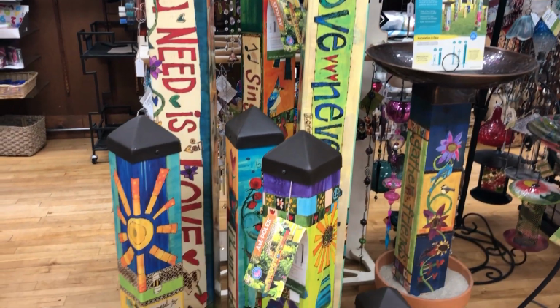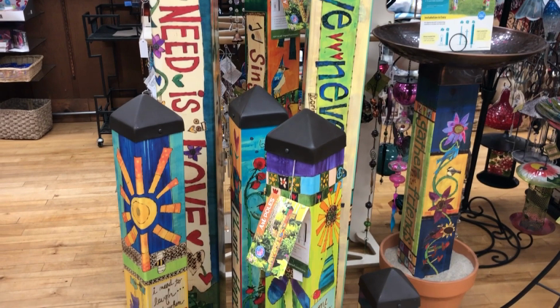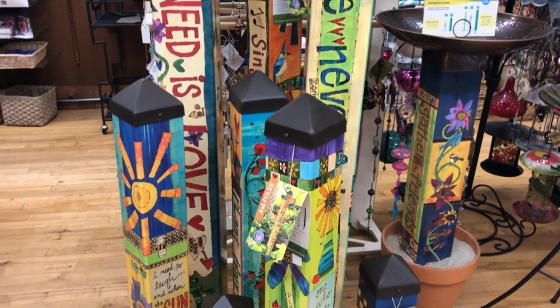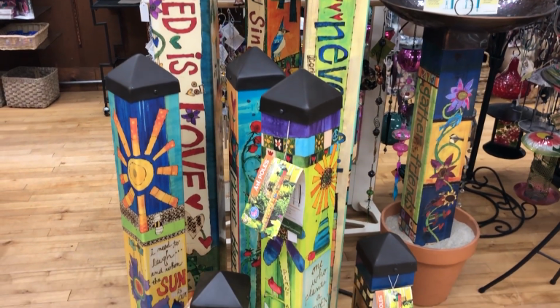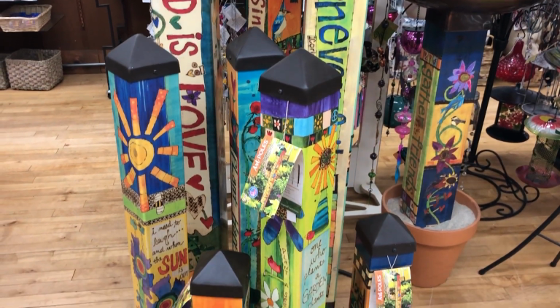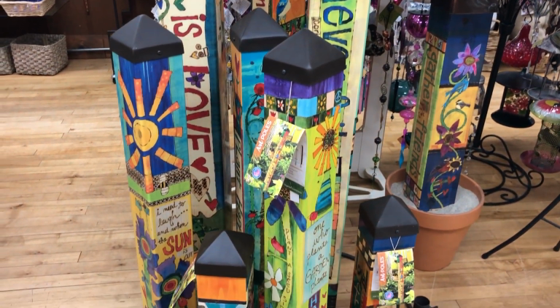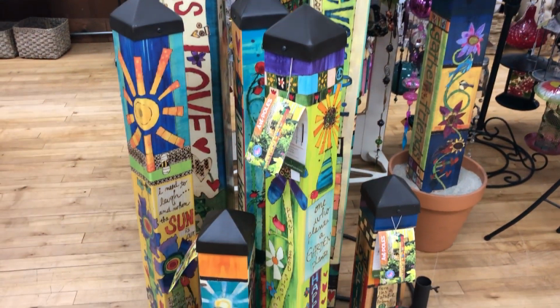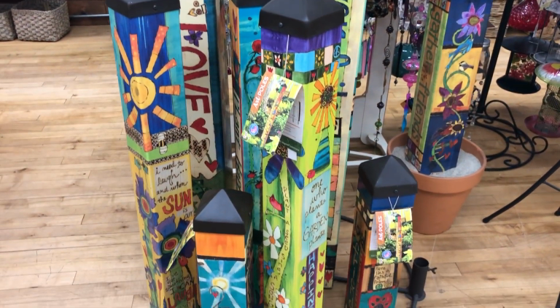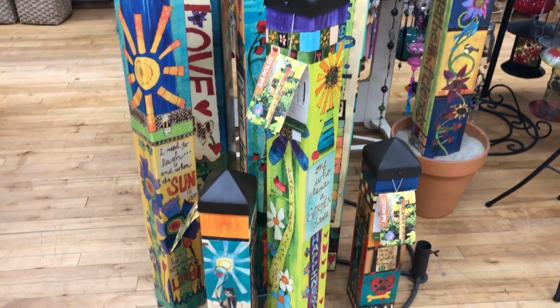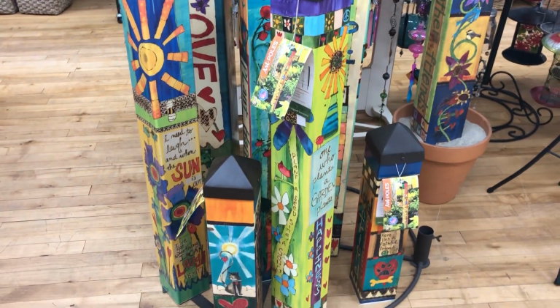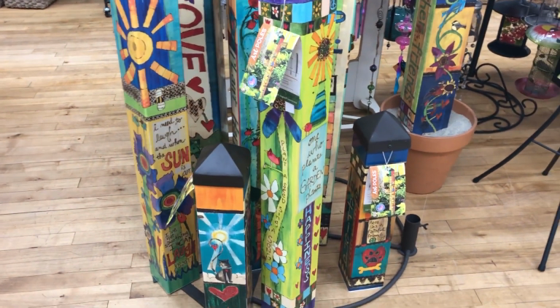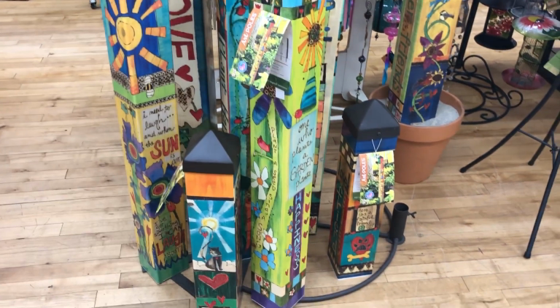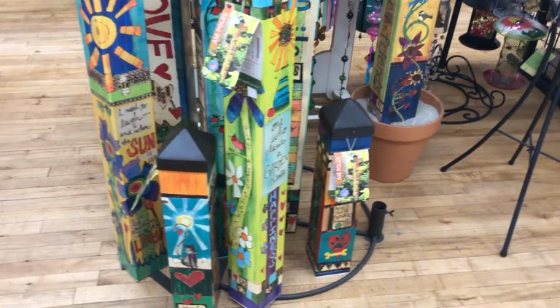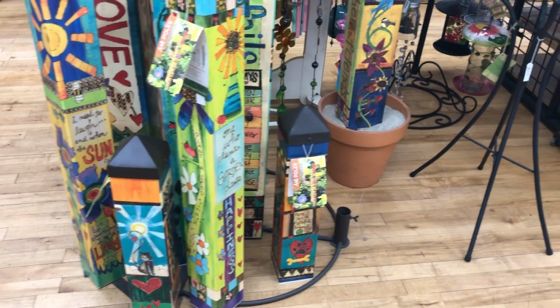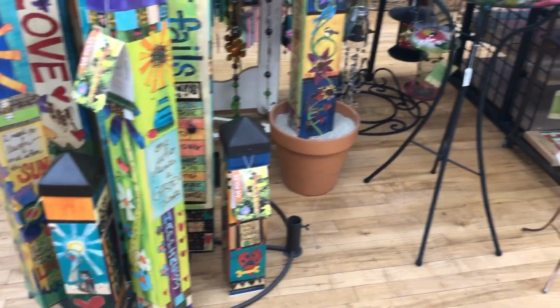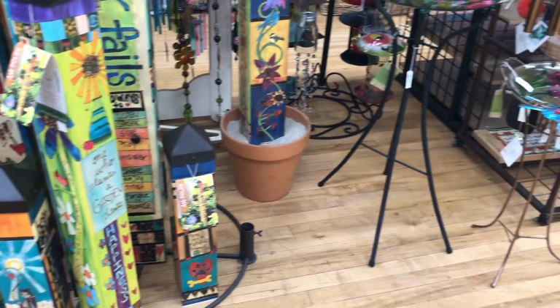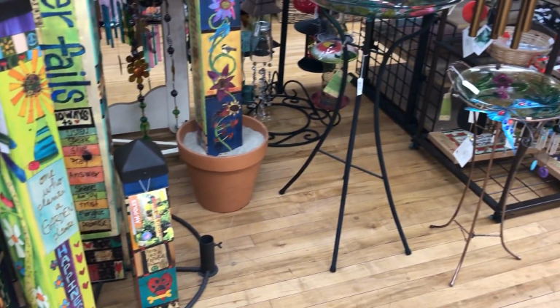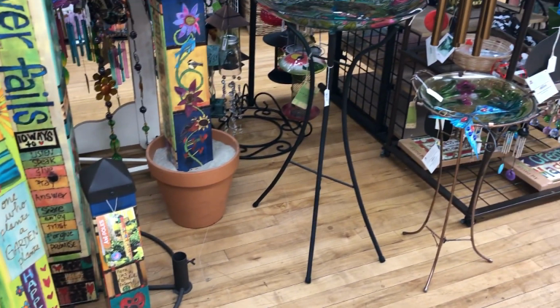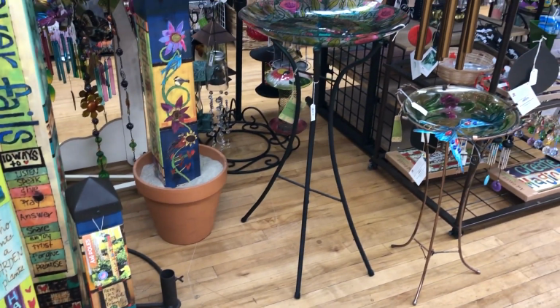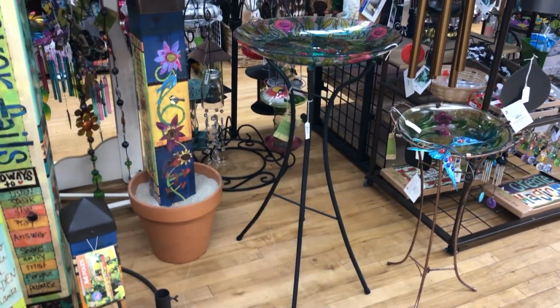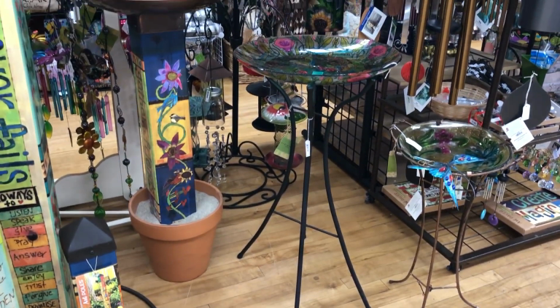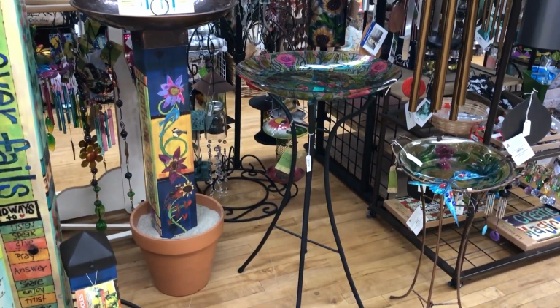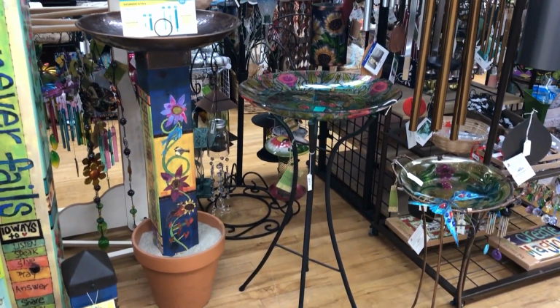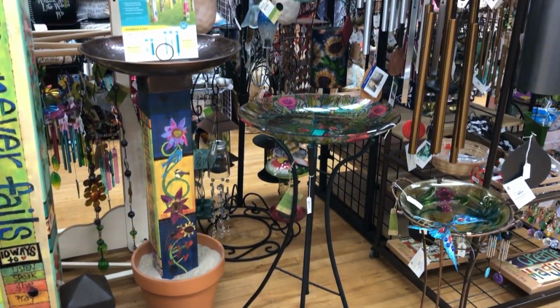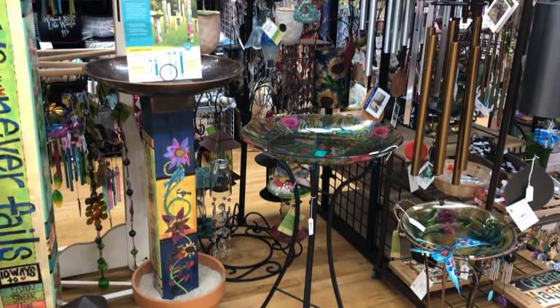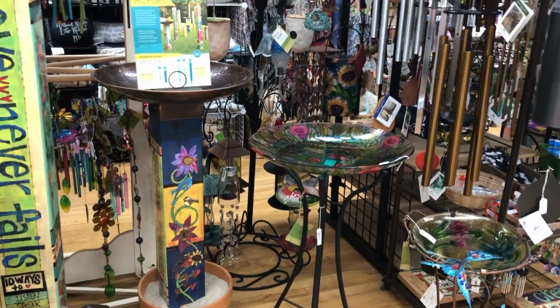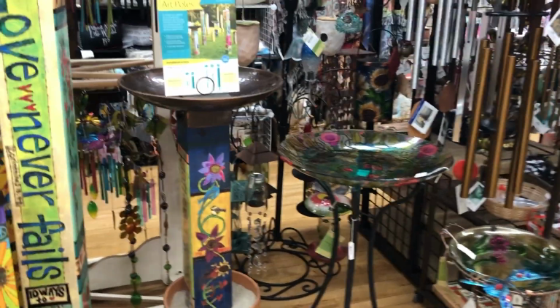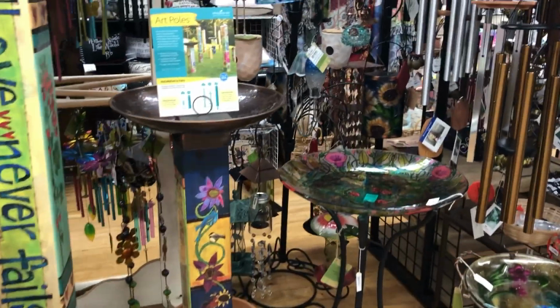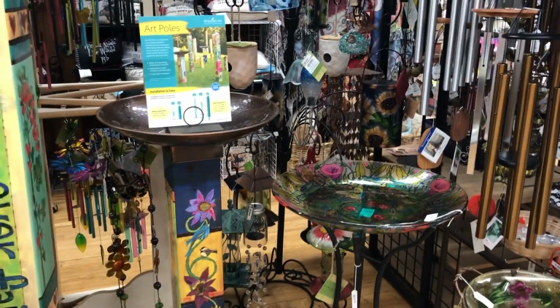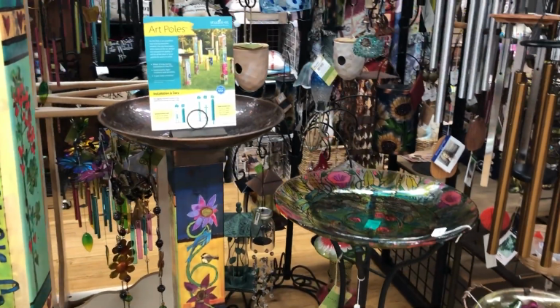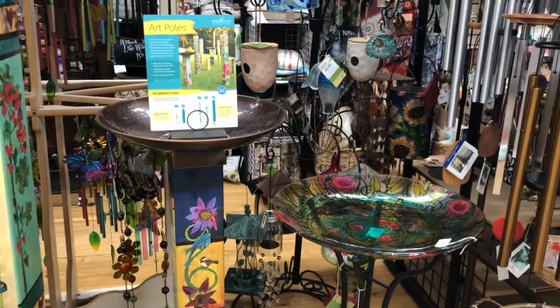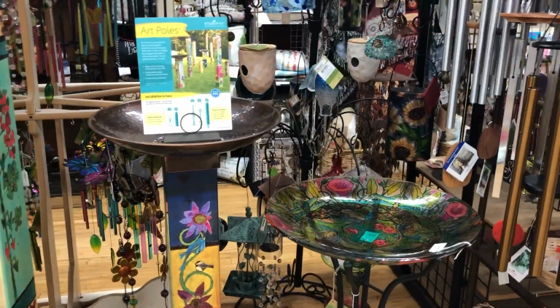These are art poles. They are made out of PVC and they are meant to be outside, so they stand up quite well to weathering and sun bleaching. It's a little birdbath one.